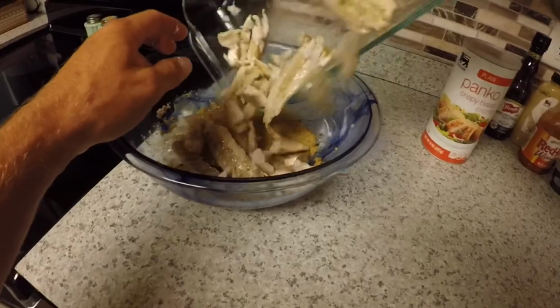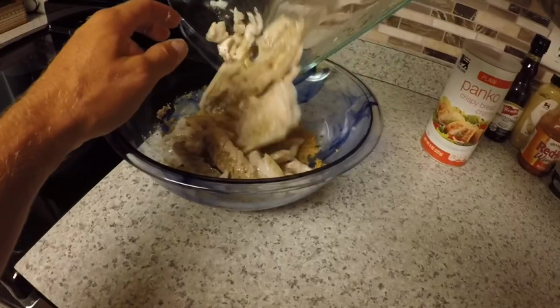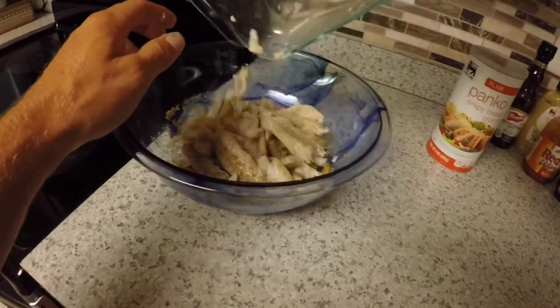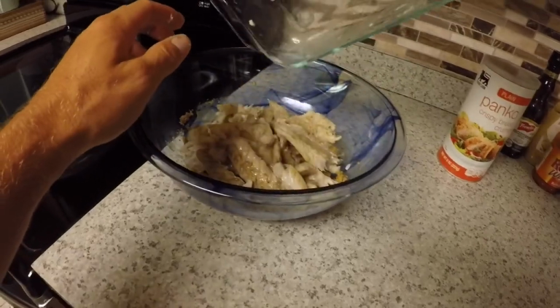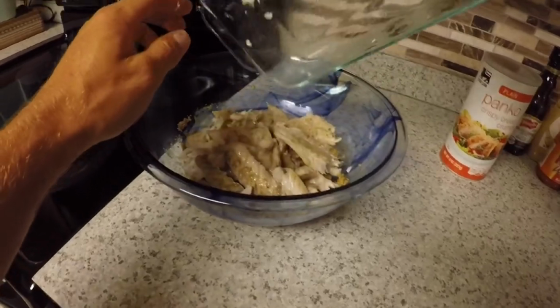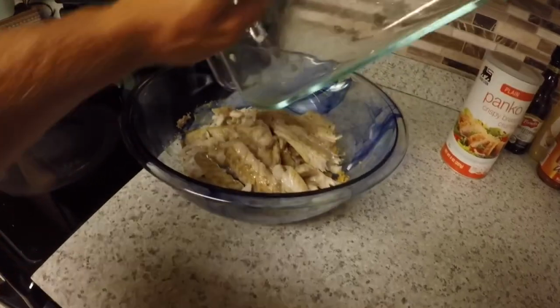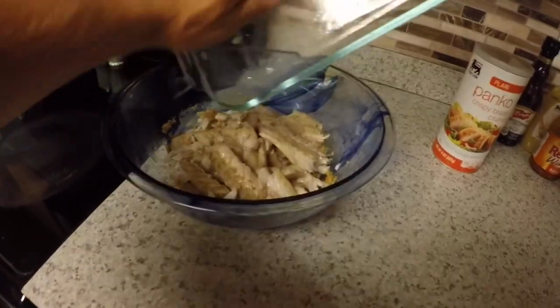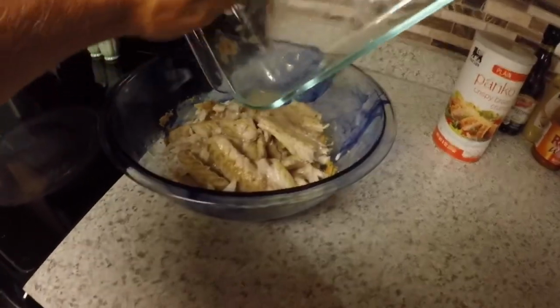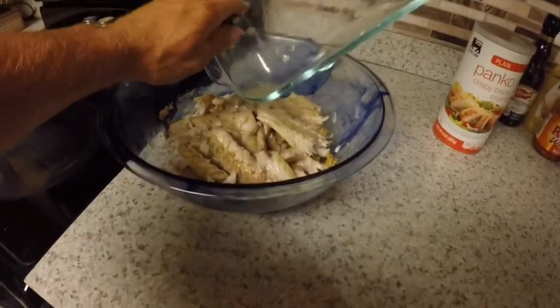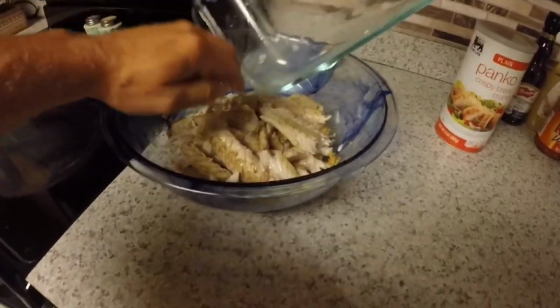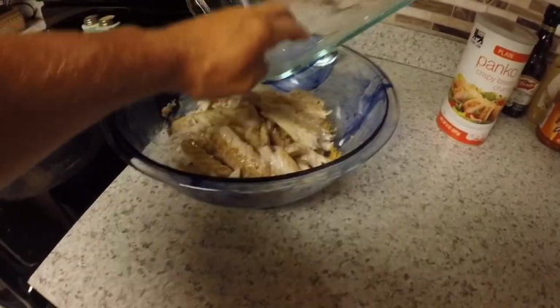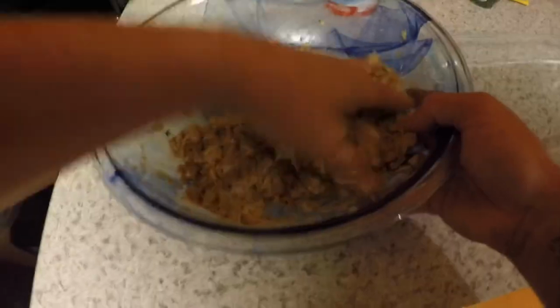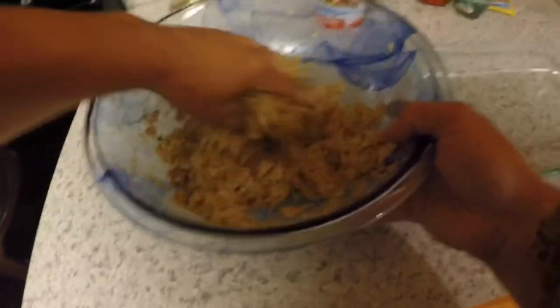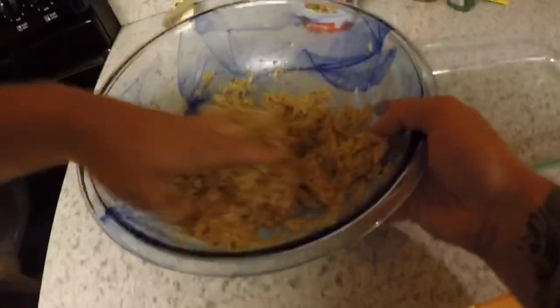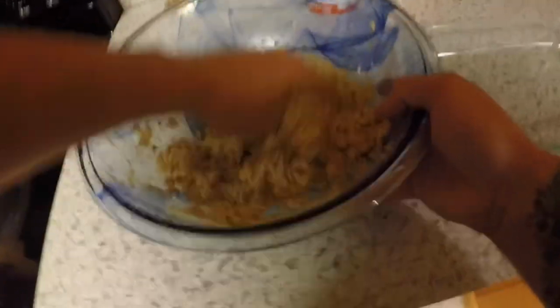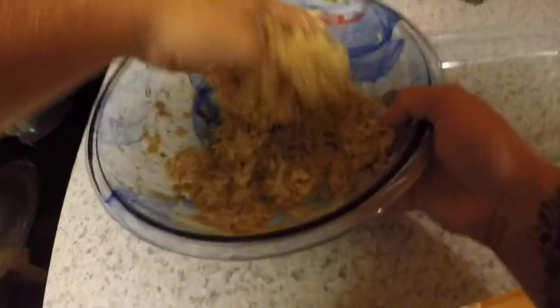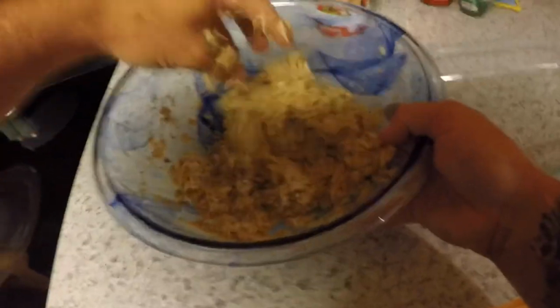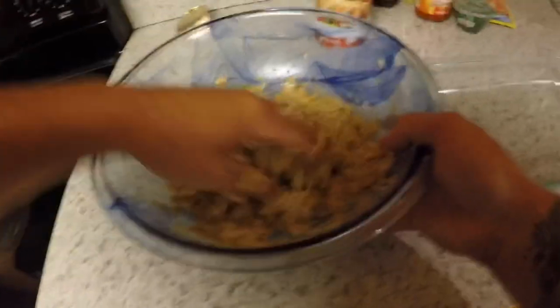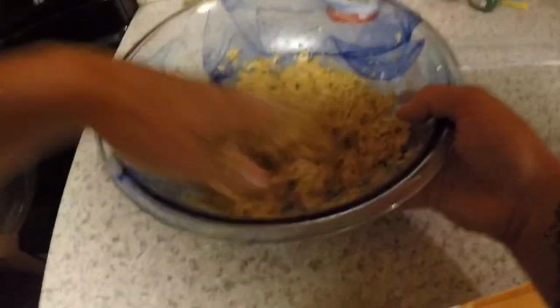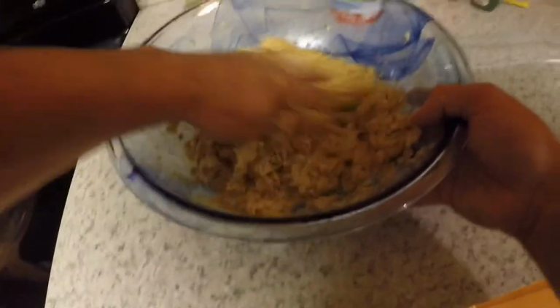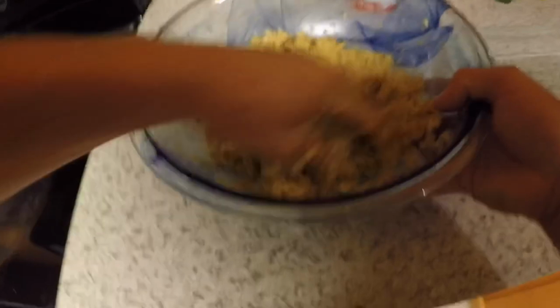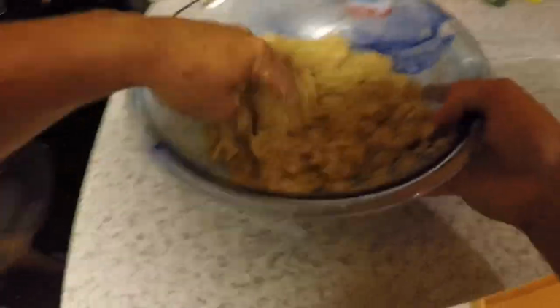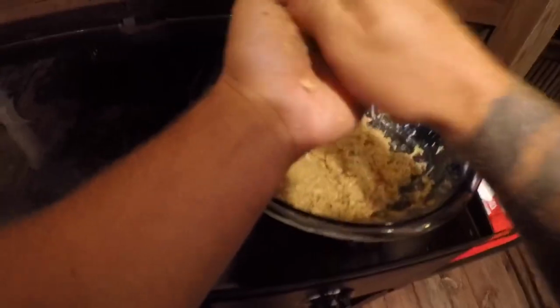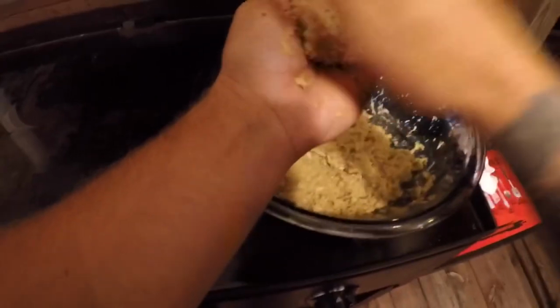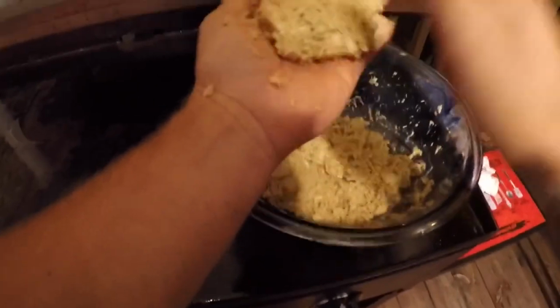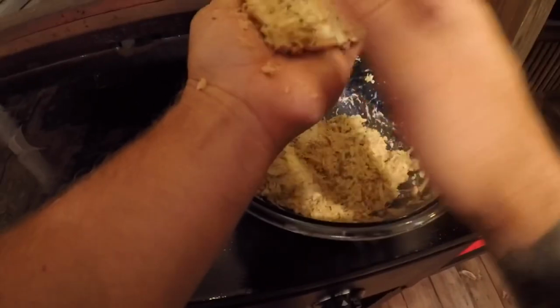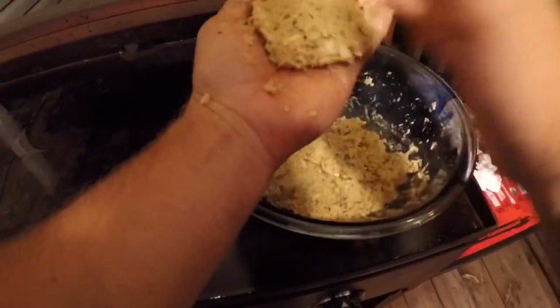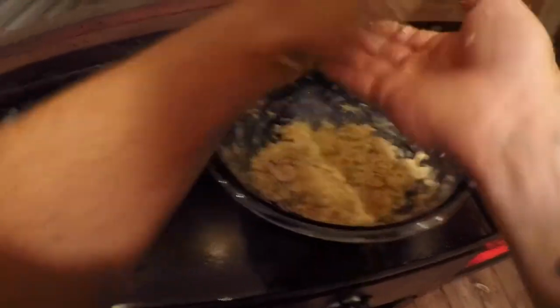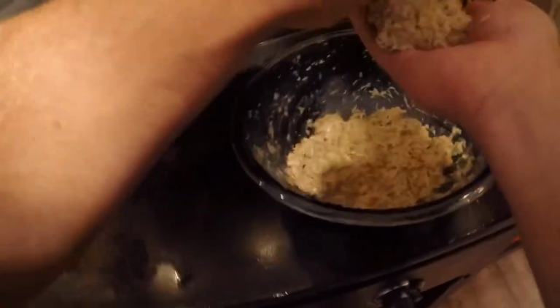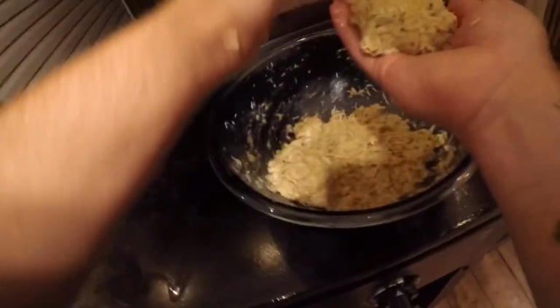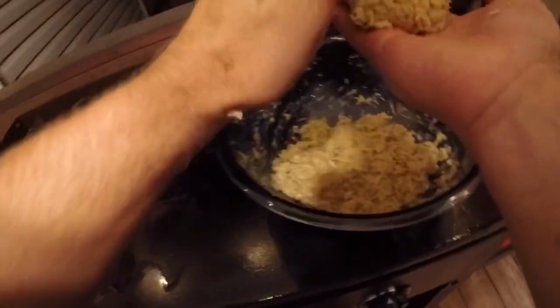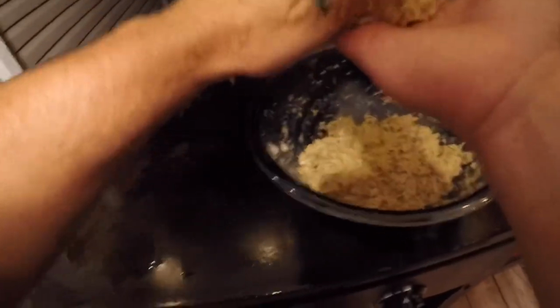I'll just throw that on in there. All right, she's all mixed up. Time to patty out my cakes.